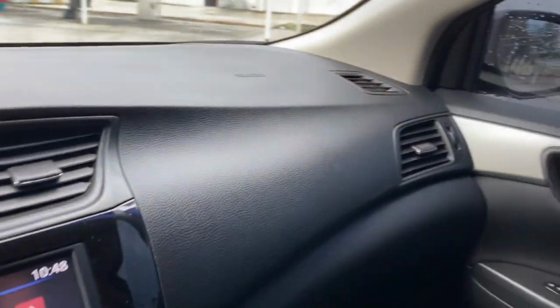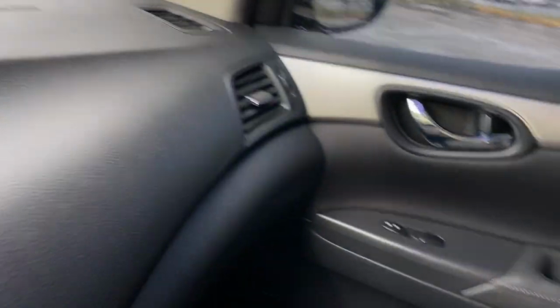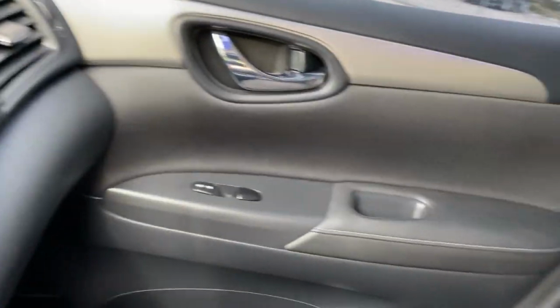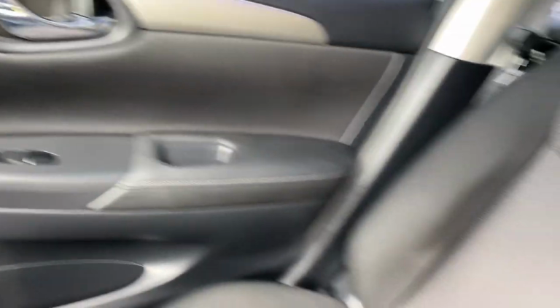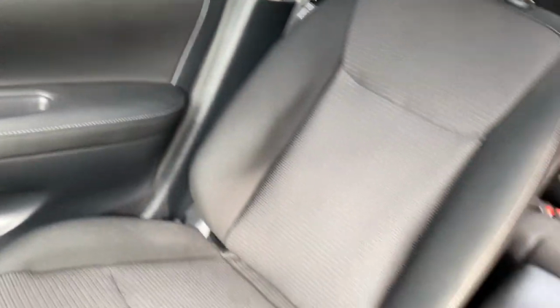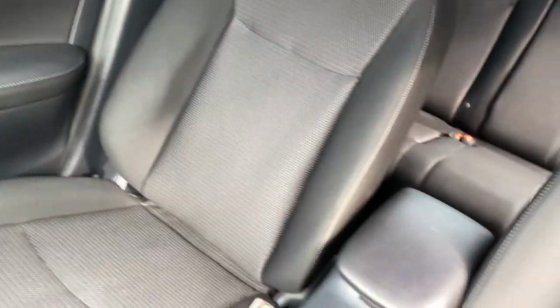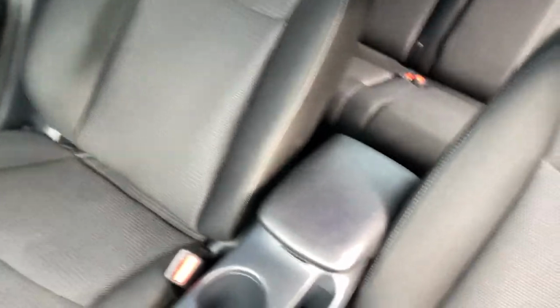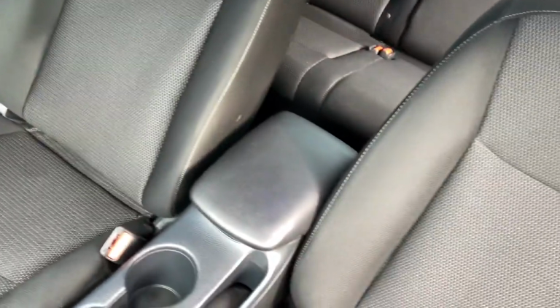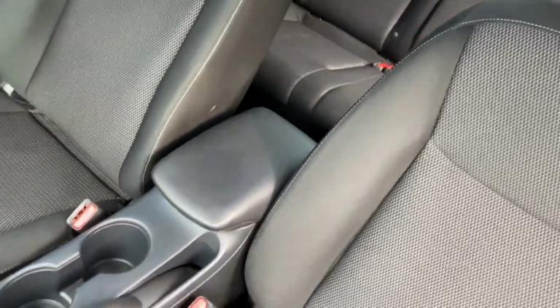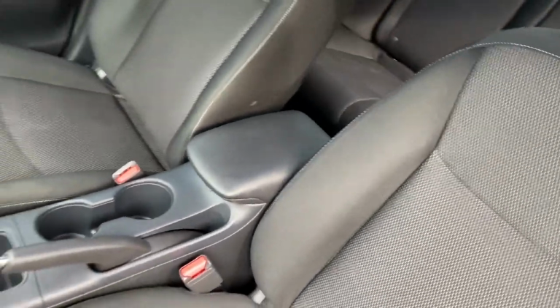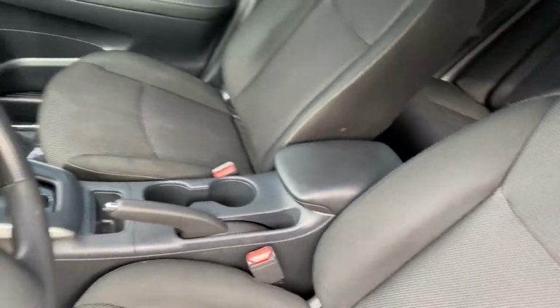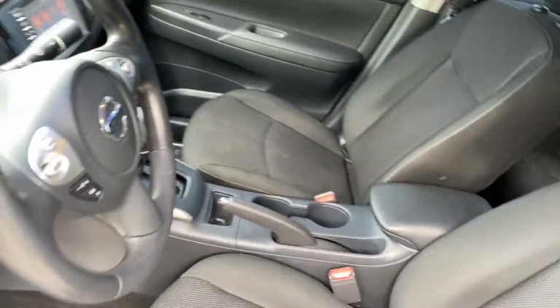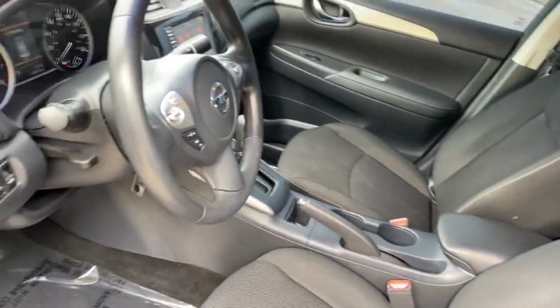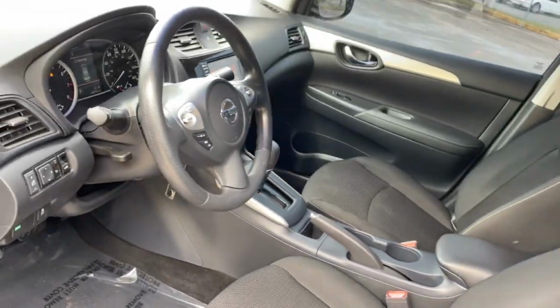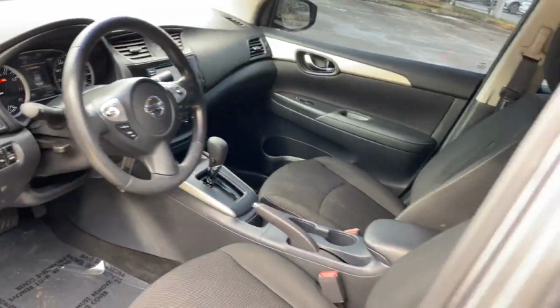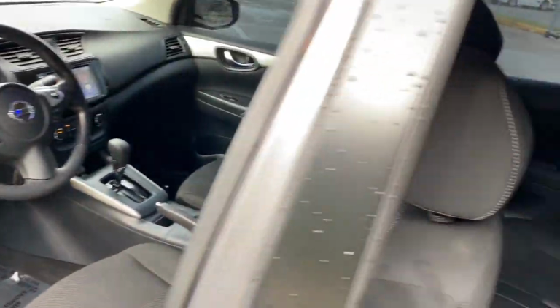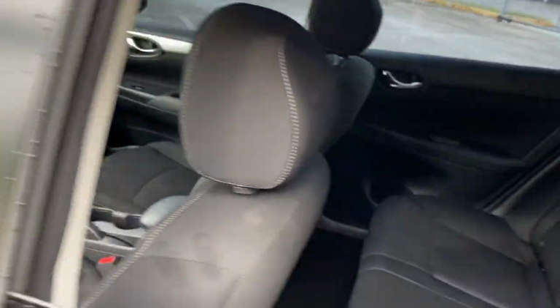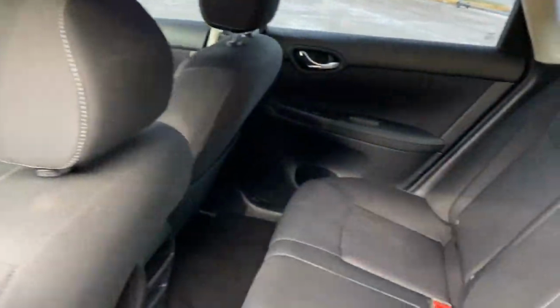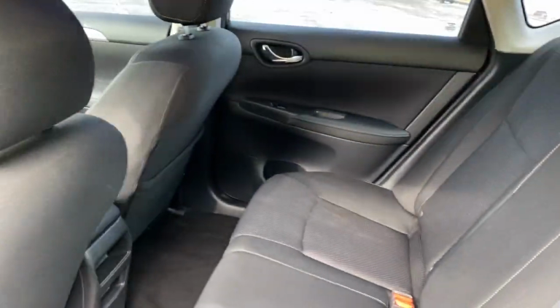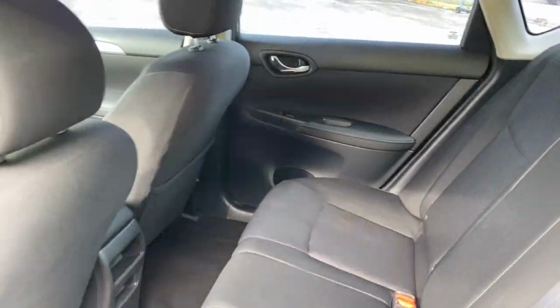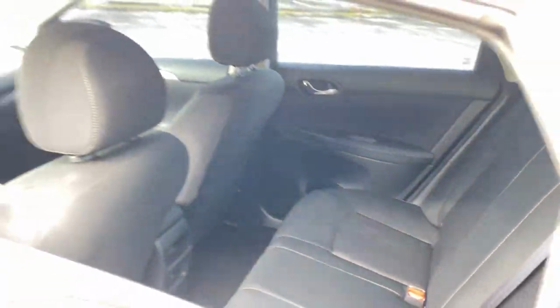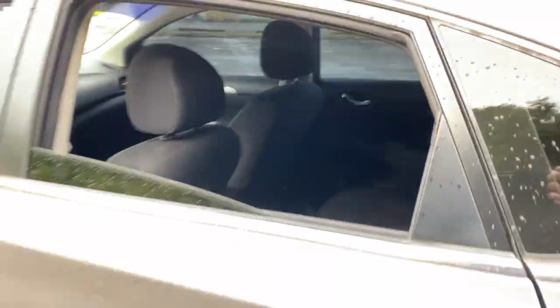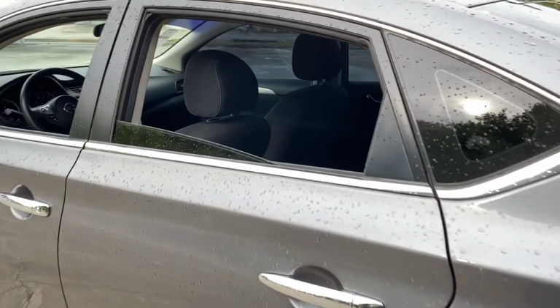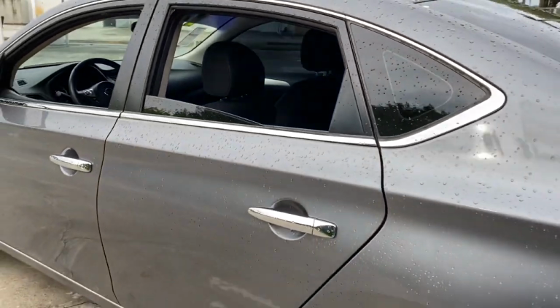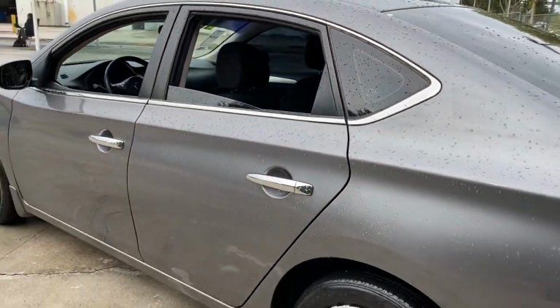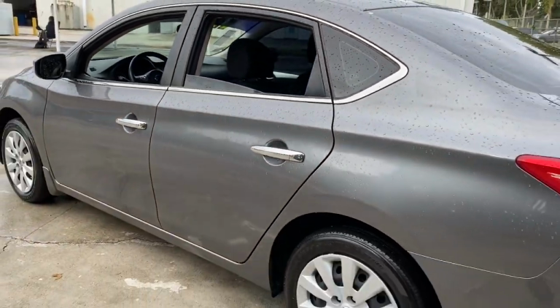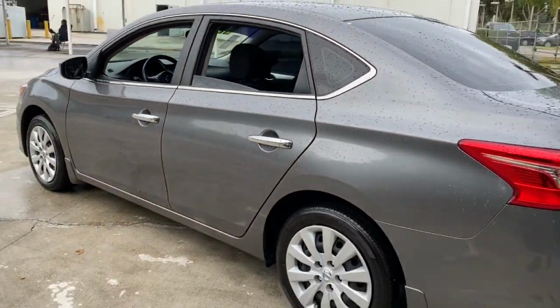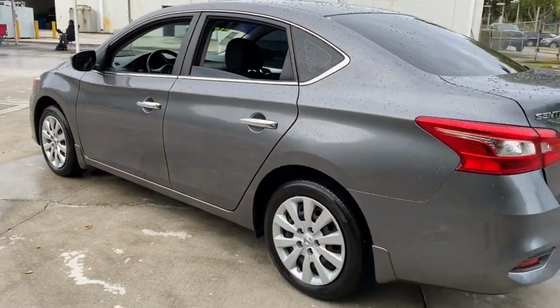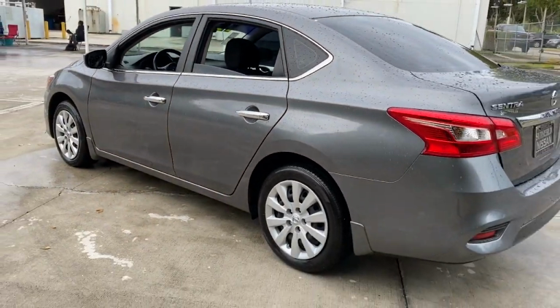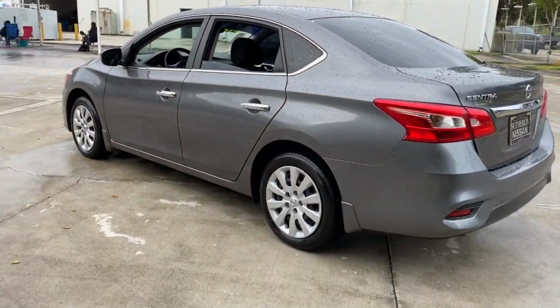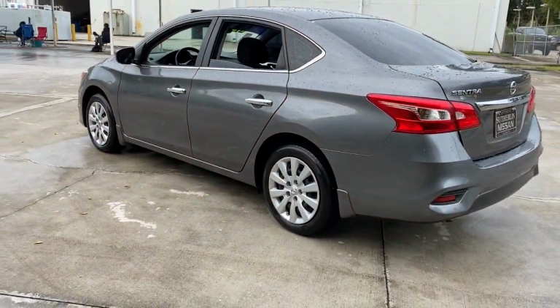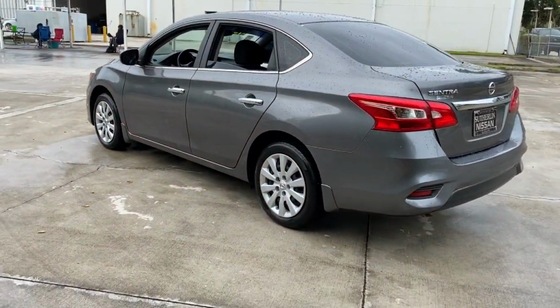Don't sacrifice the sporty rides you want to get the safety you need. Get it all with style in this Sentra. Our team will give you an outstanding test drive experience. Stop in today.